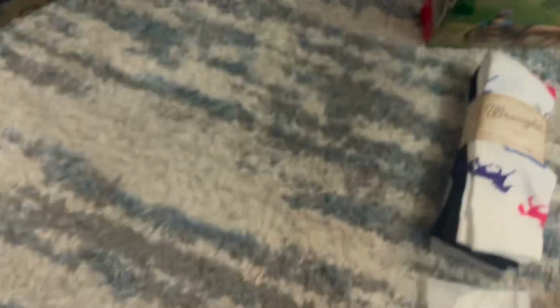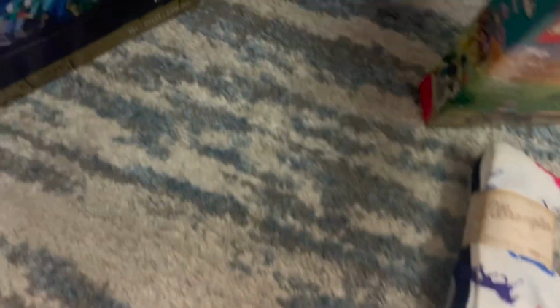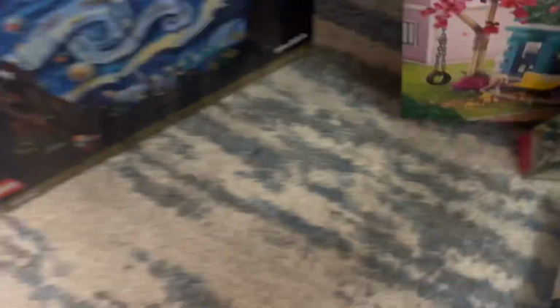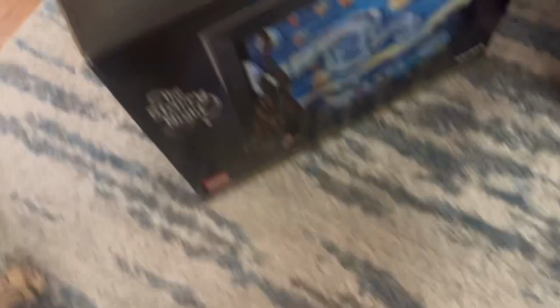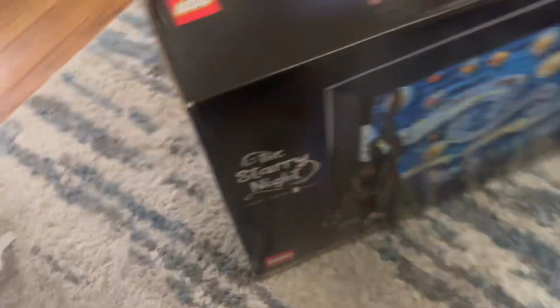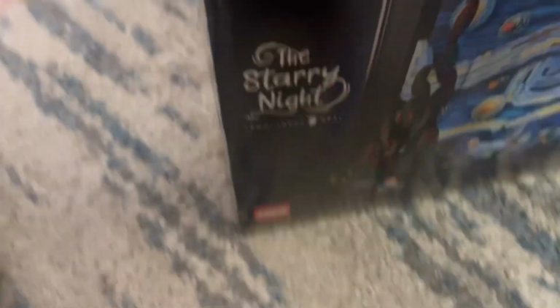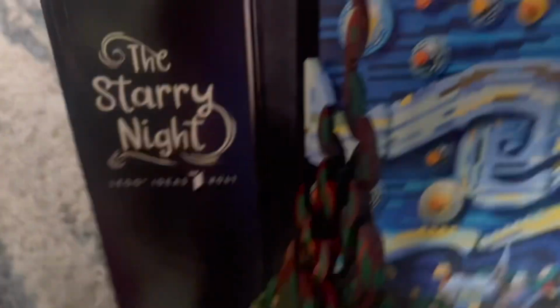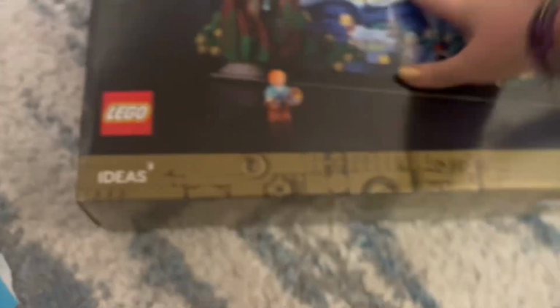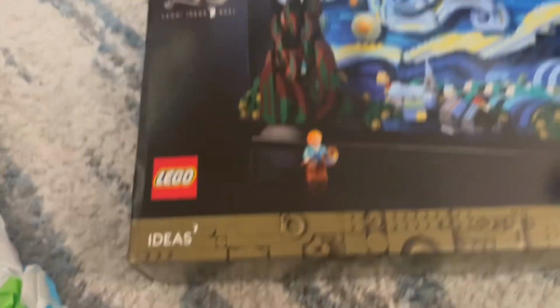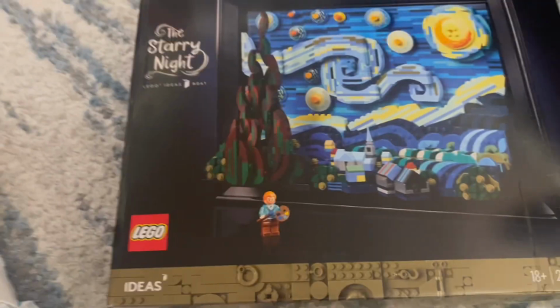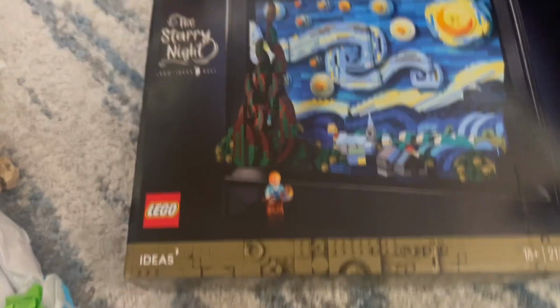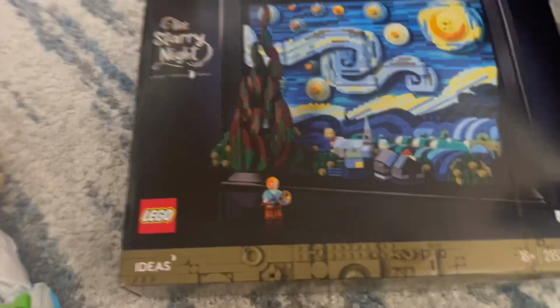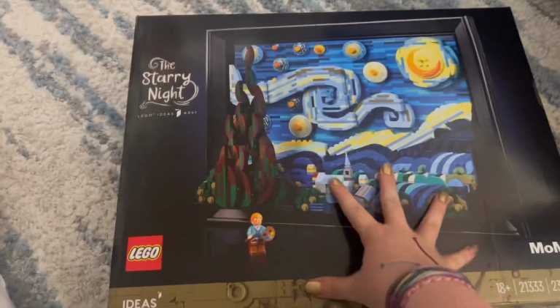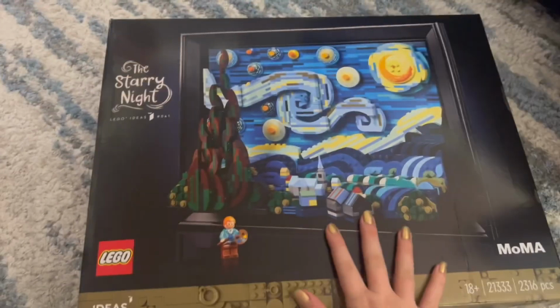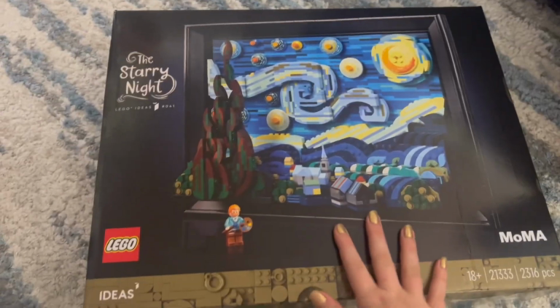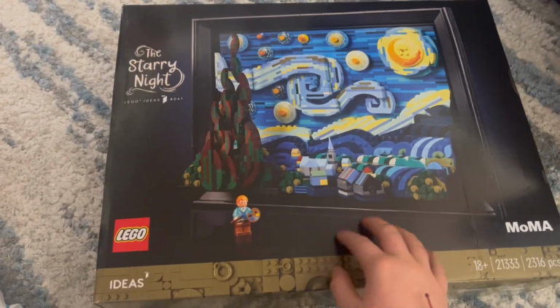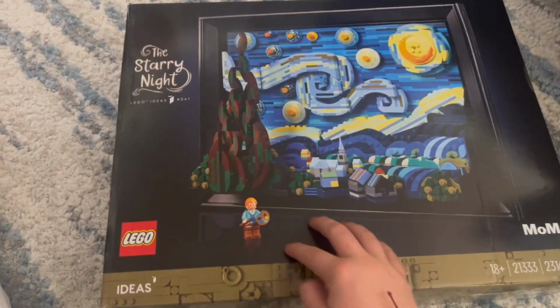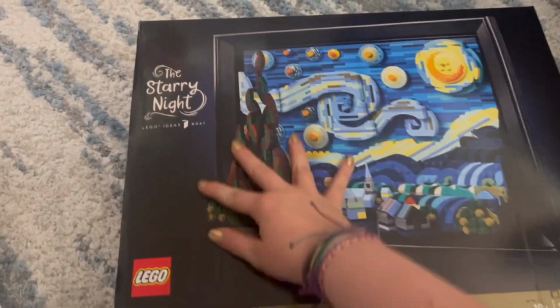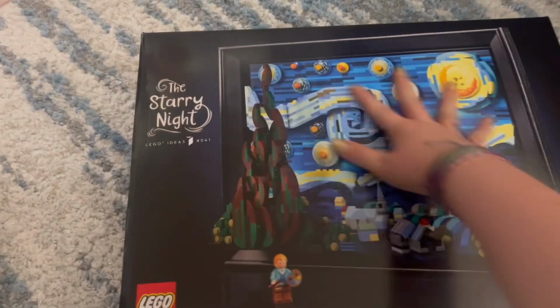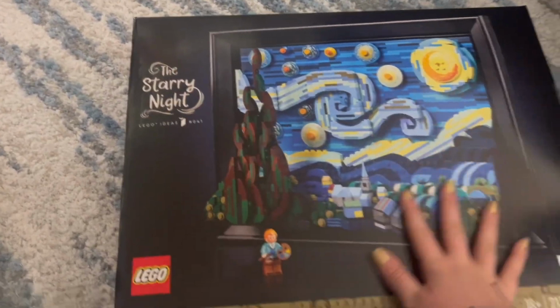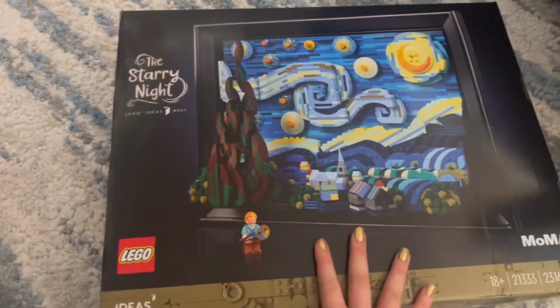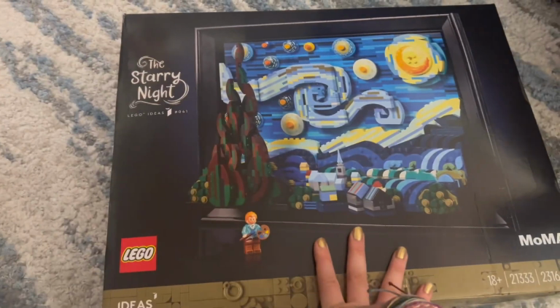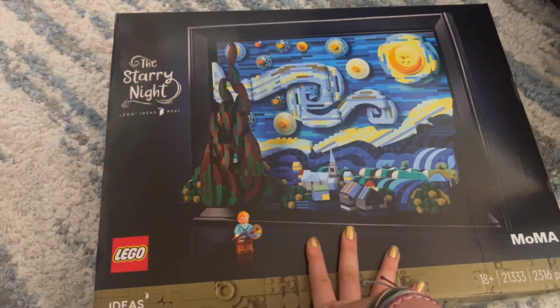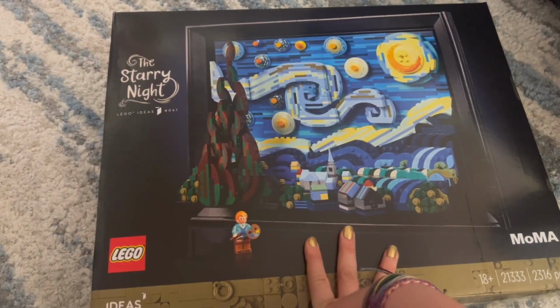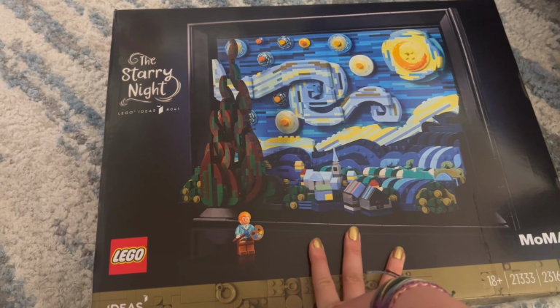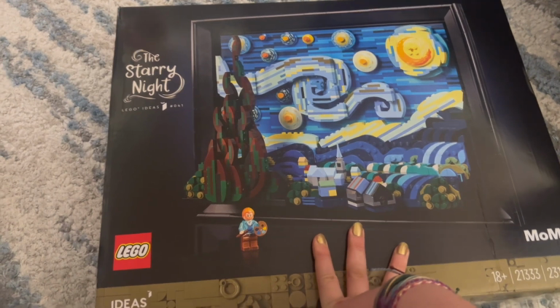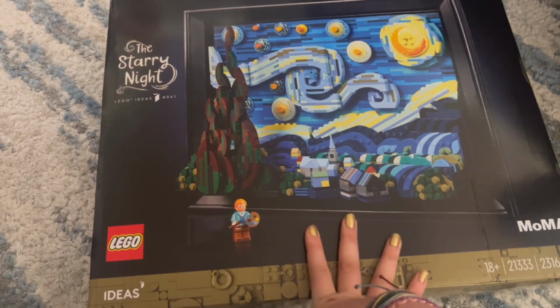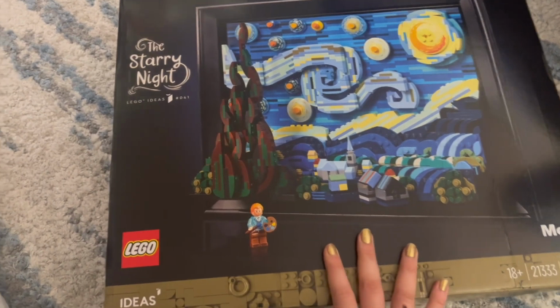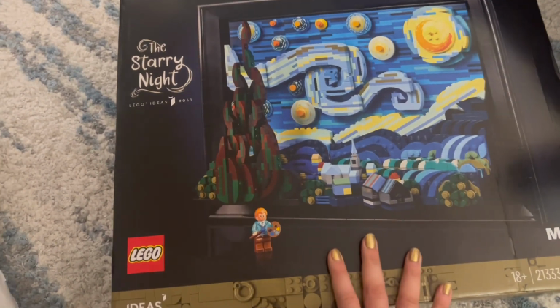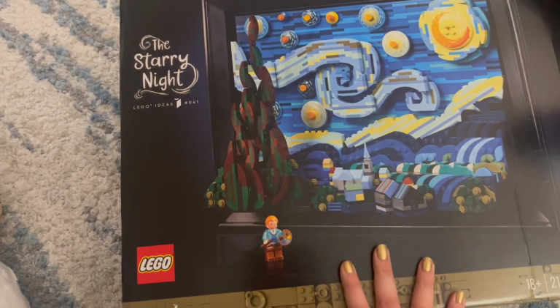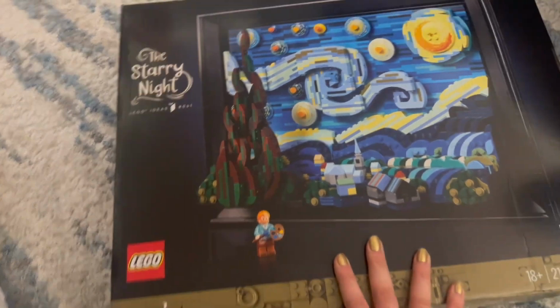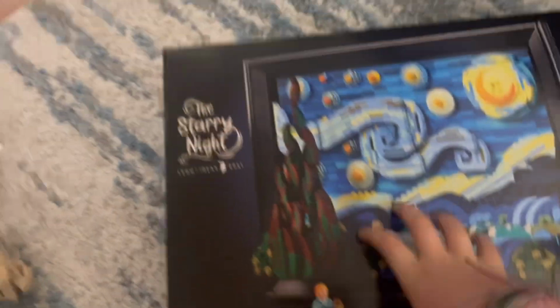This is probably the biggest item that I got. It's a thing where you get to build Starry Night — it's gonna be really cool. I want to save this until wintertime.